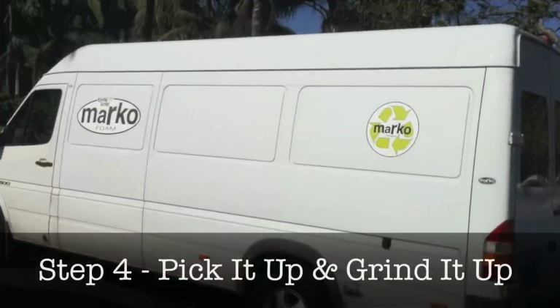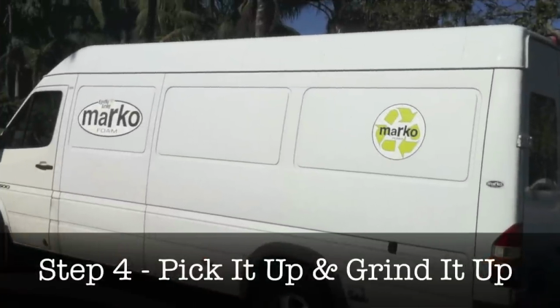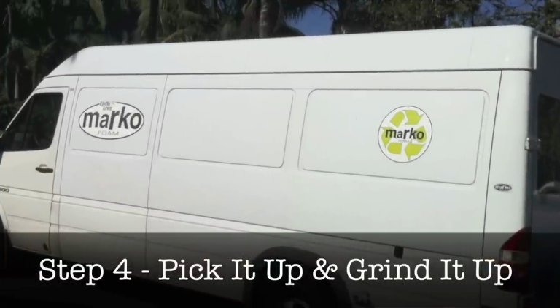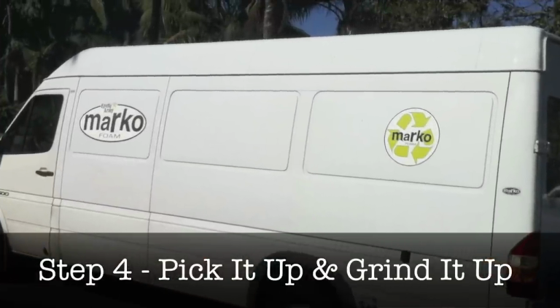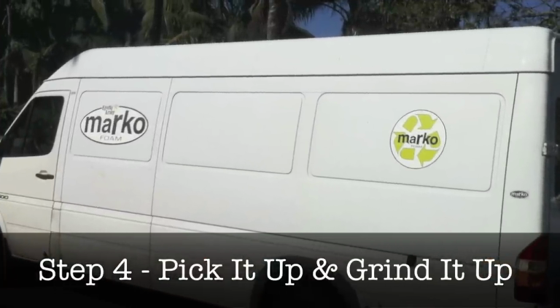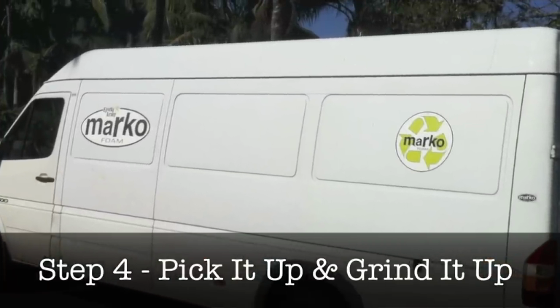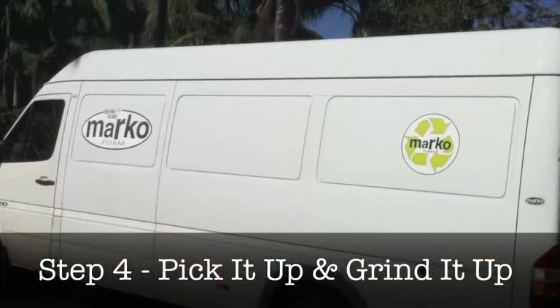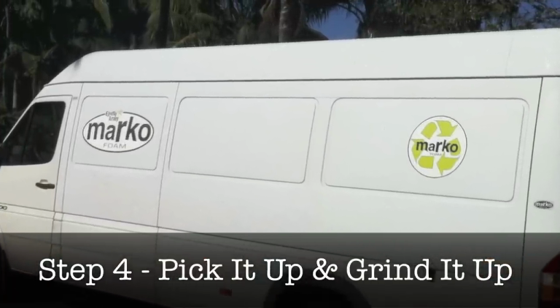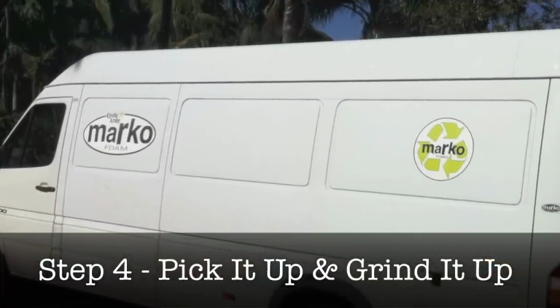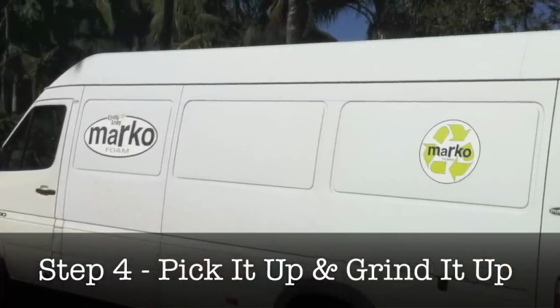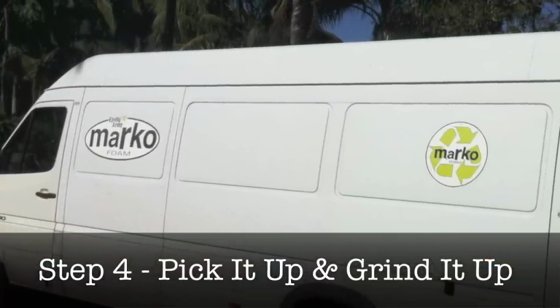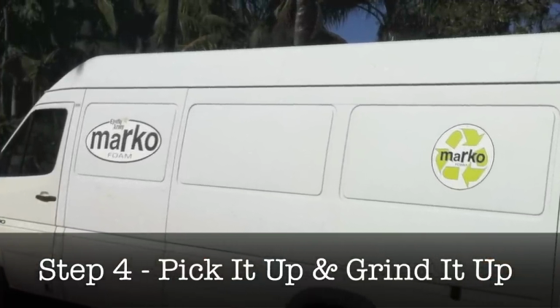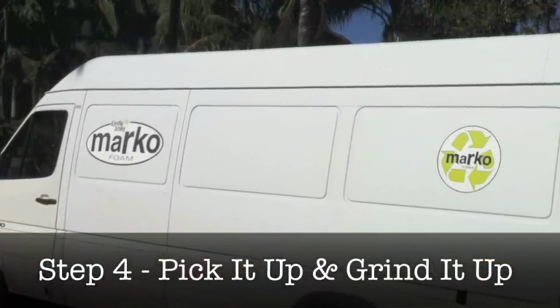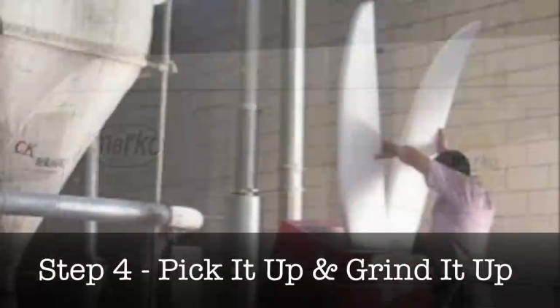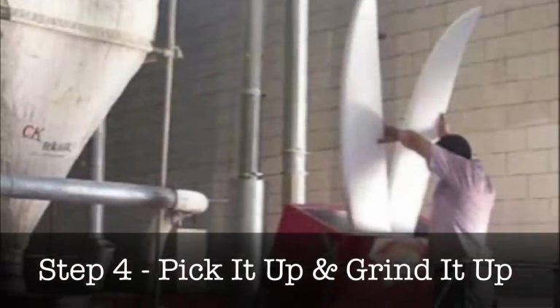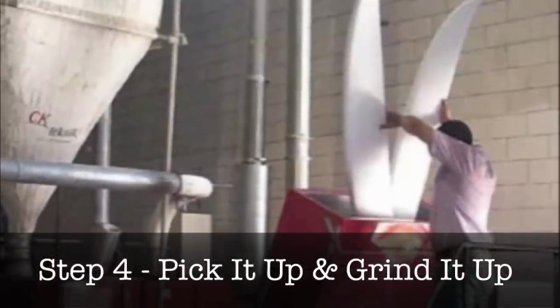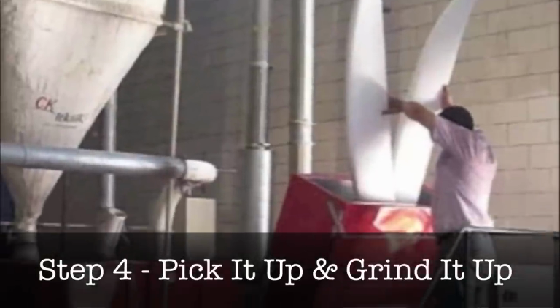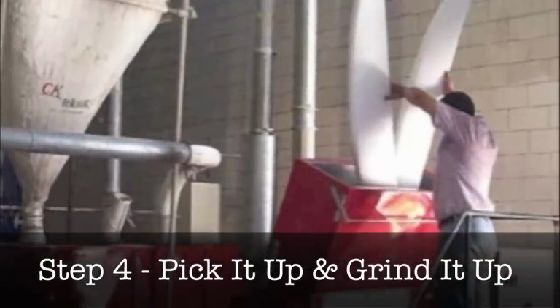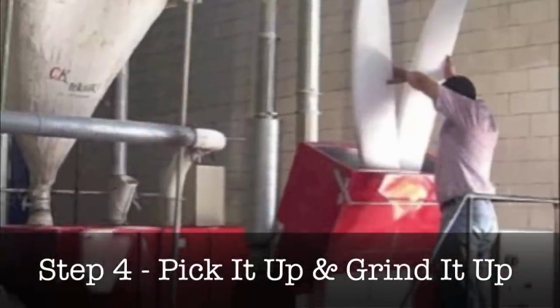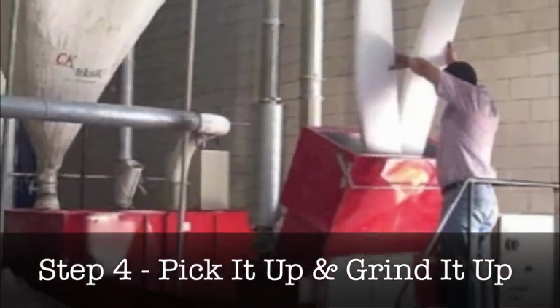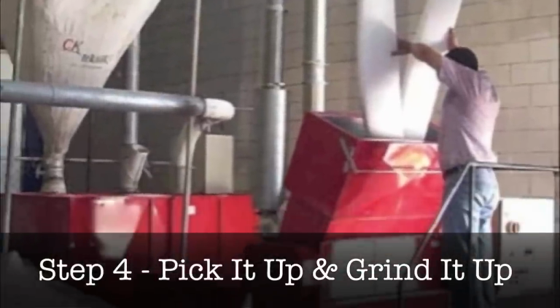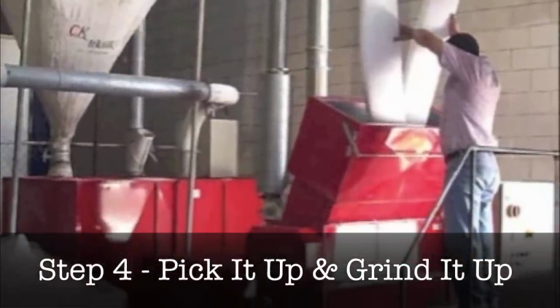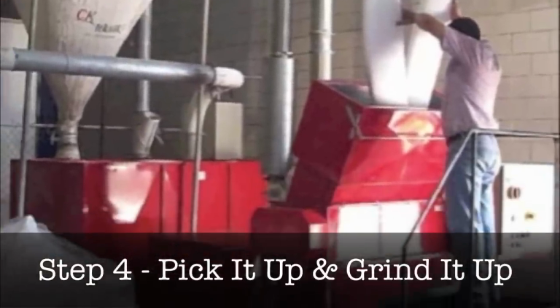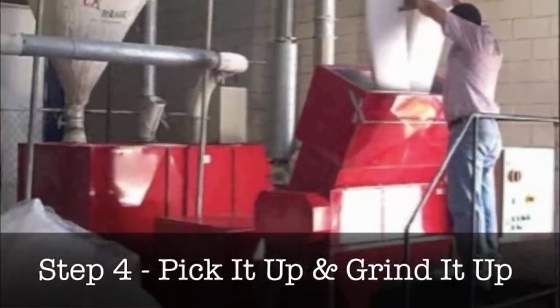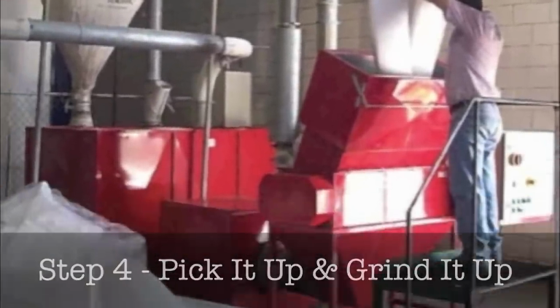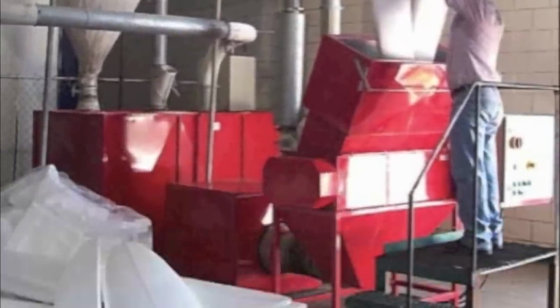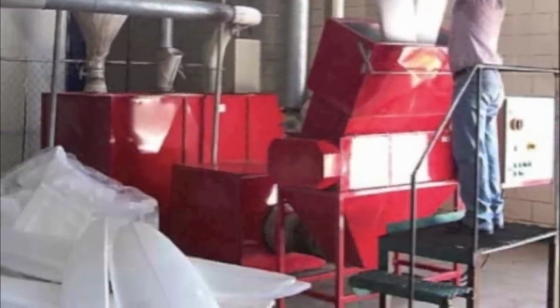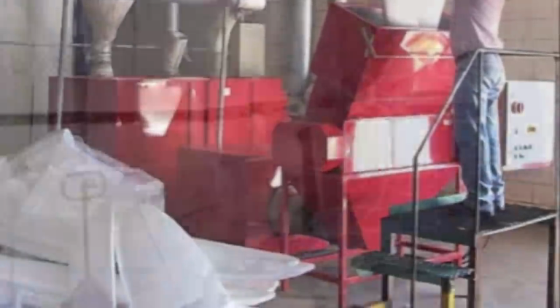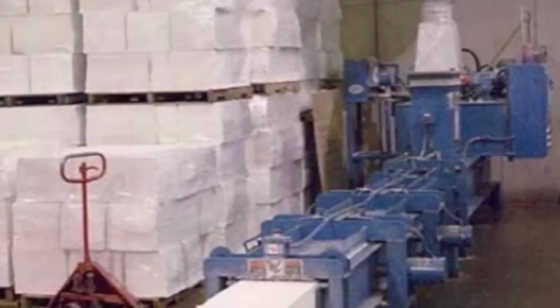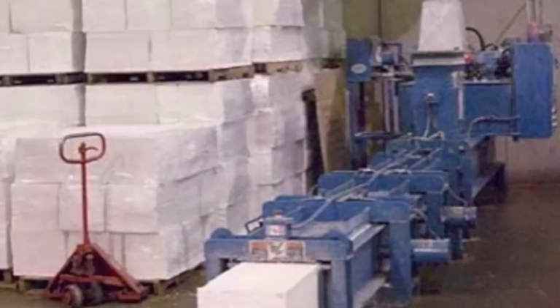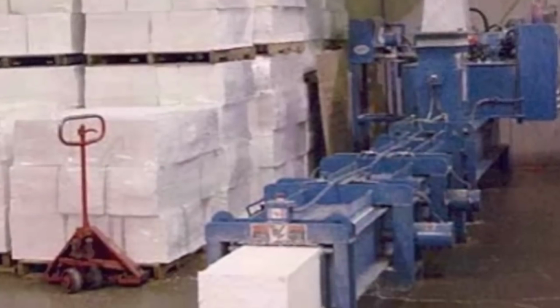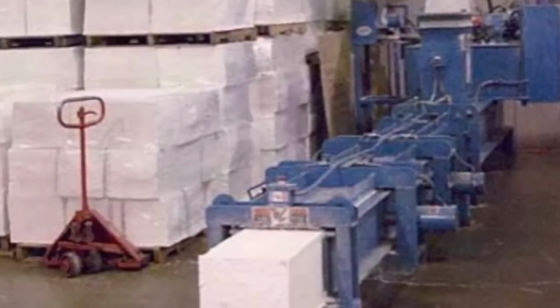Step 4: Program partner Marco Foam will pick up the collected waste foam from surf shops and take it back to their factory to be ground up and prepared for recycling into new surf blanks.